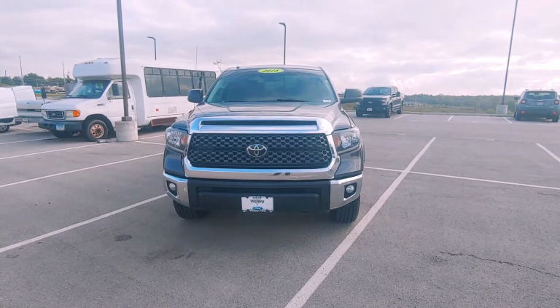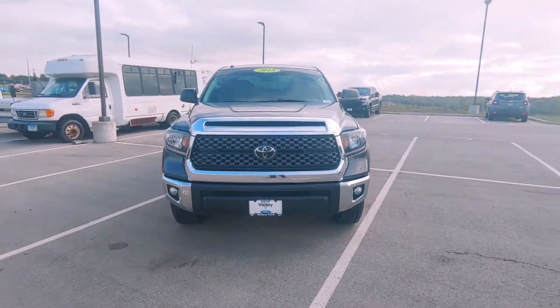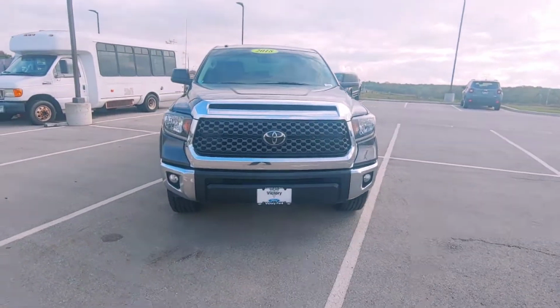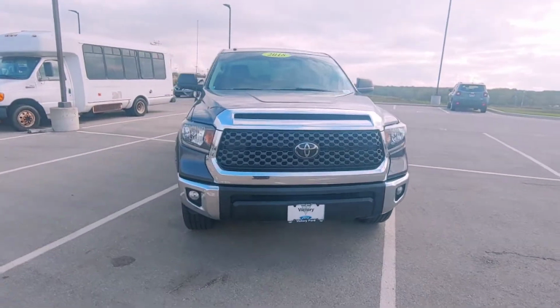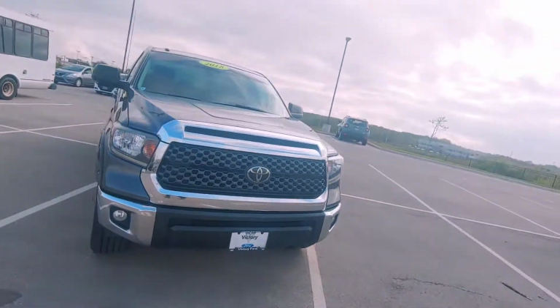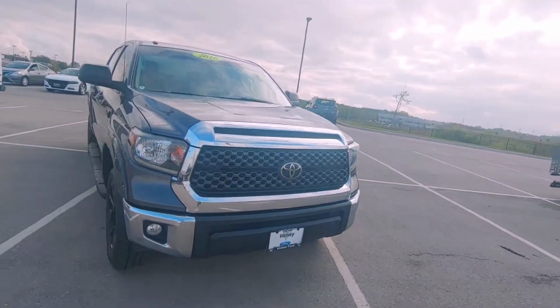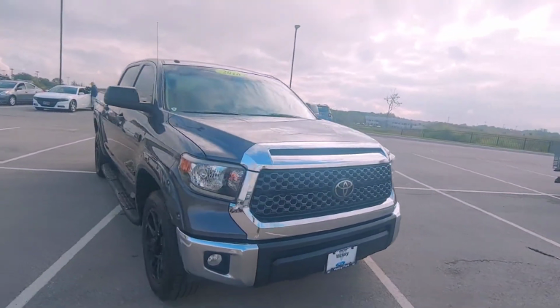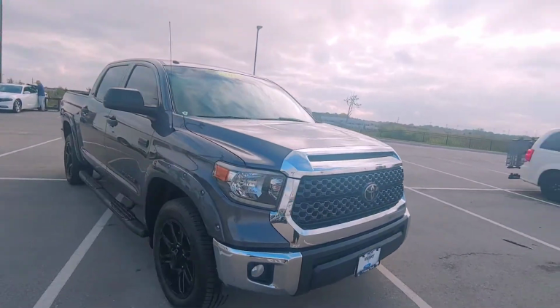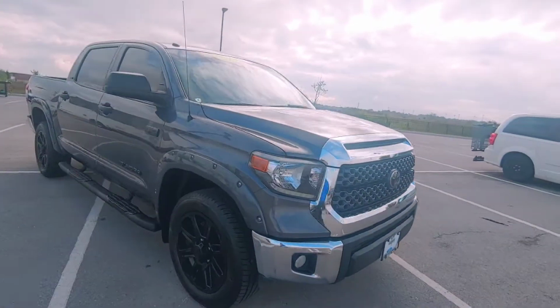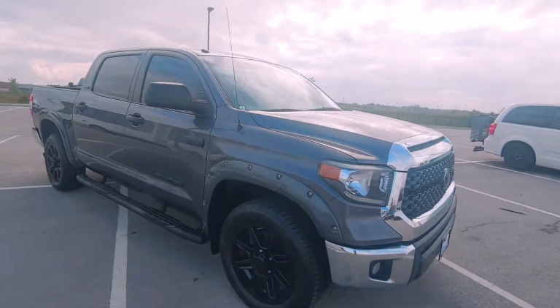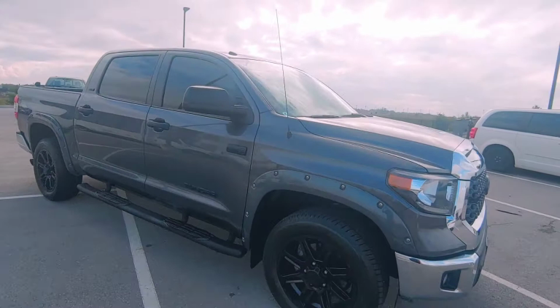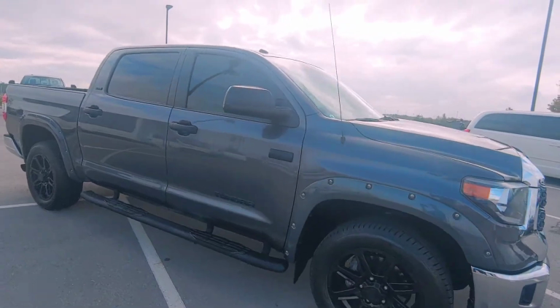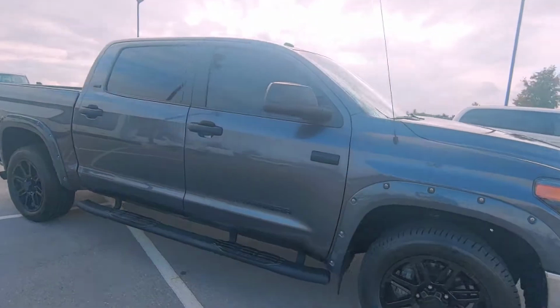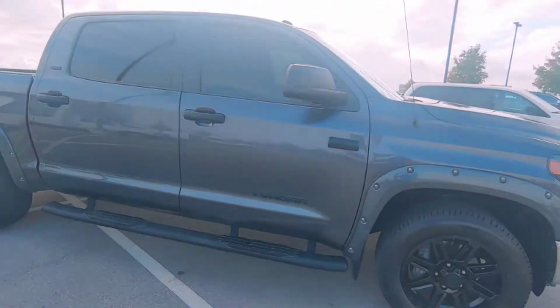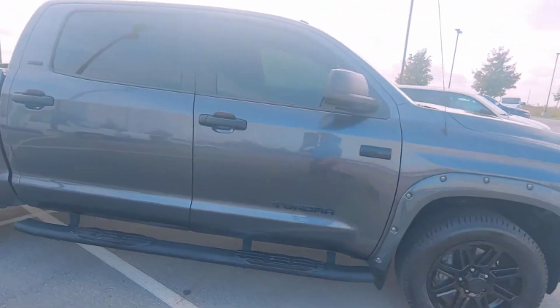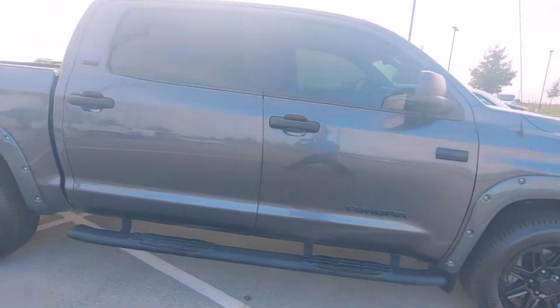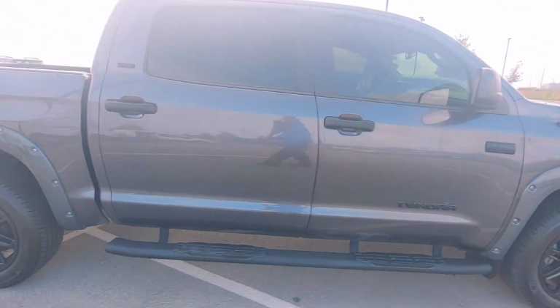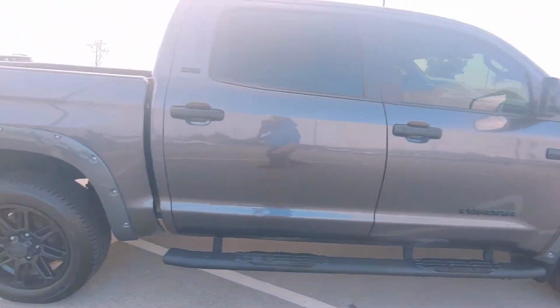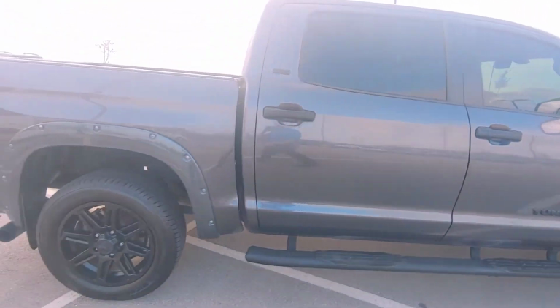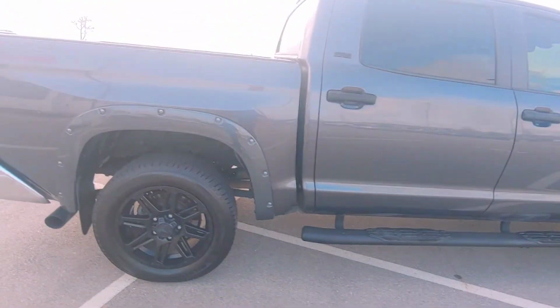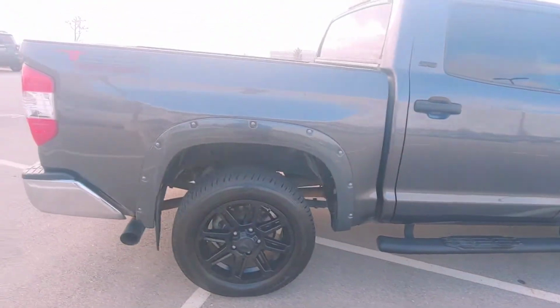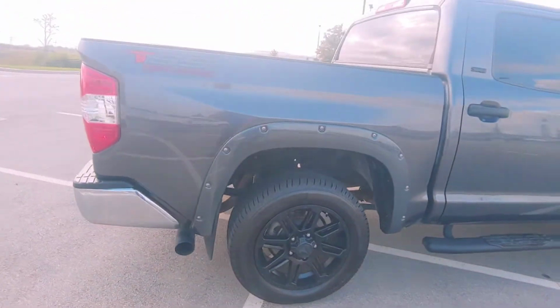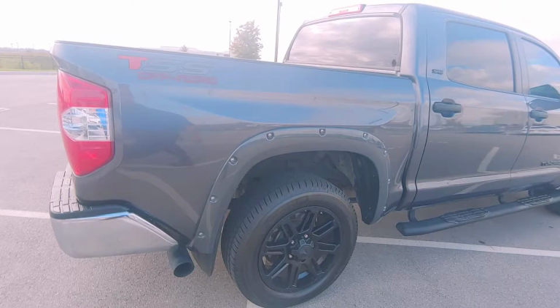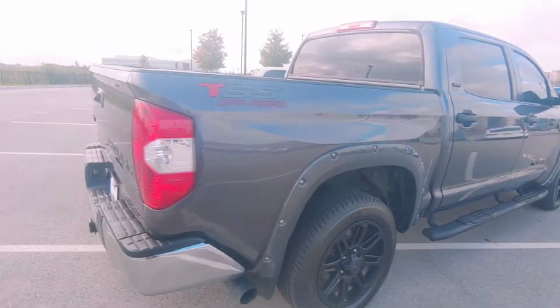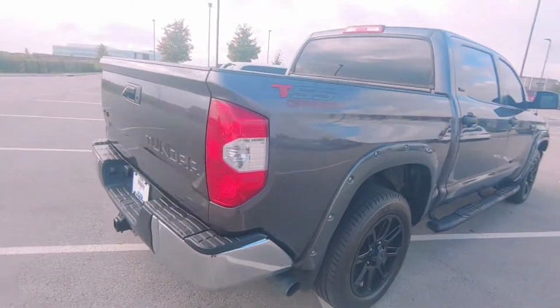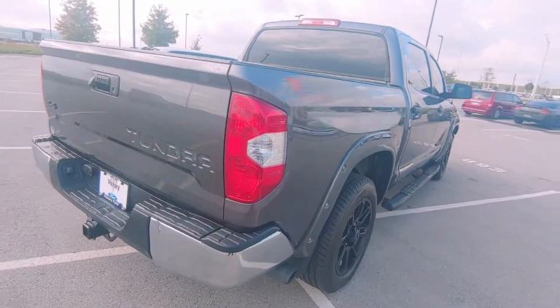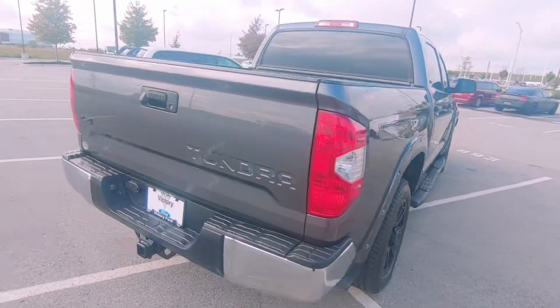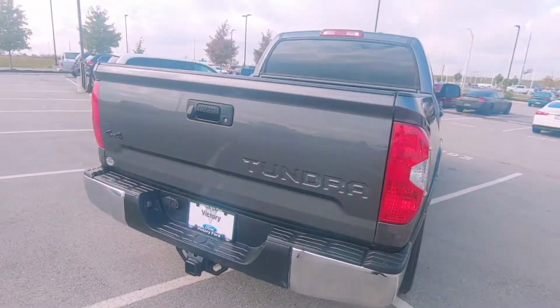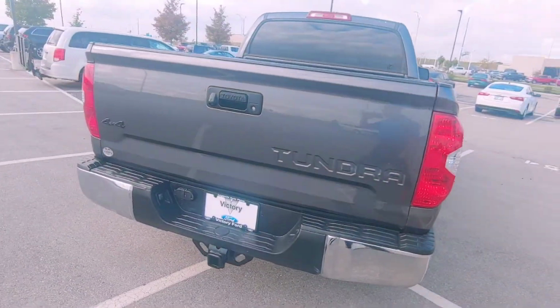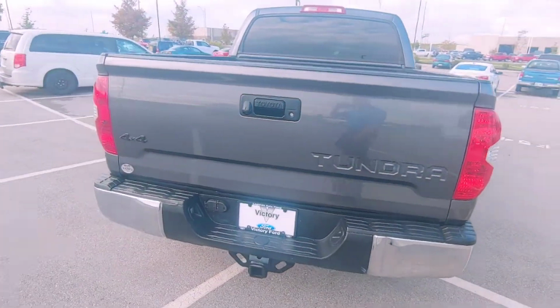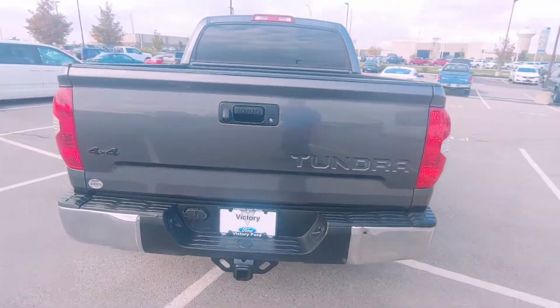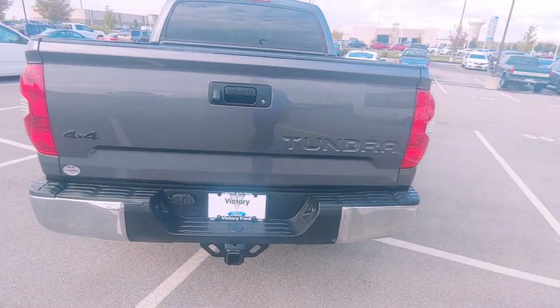I just wanted to go ahead and make a quick video on this 2018 Tundra. This thing is sweet — I like the way it looks a lot. I kind of feel like a video gives you a better perspective than any picture will.